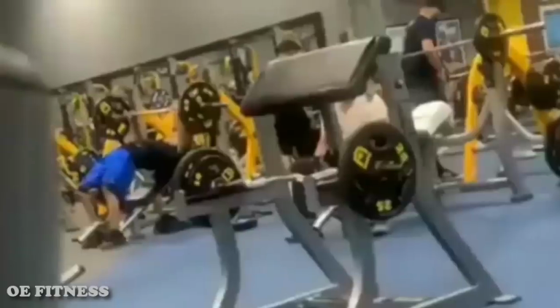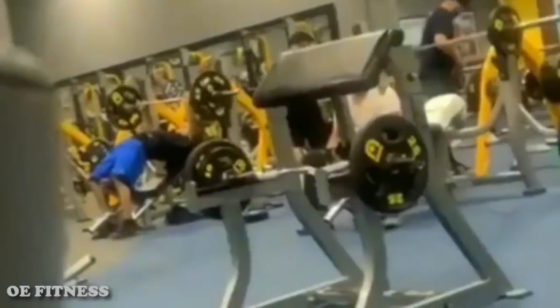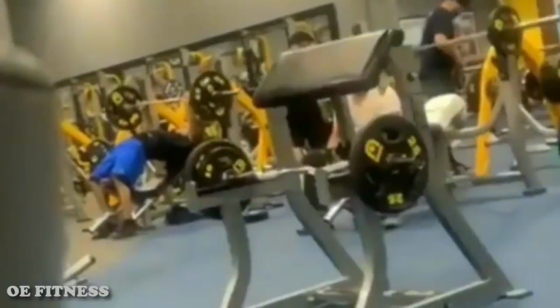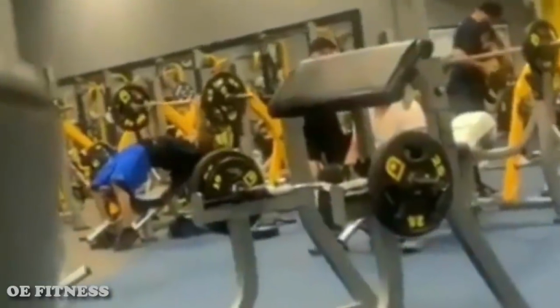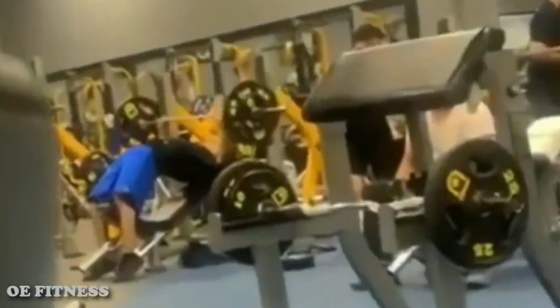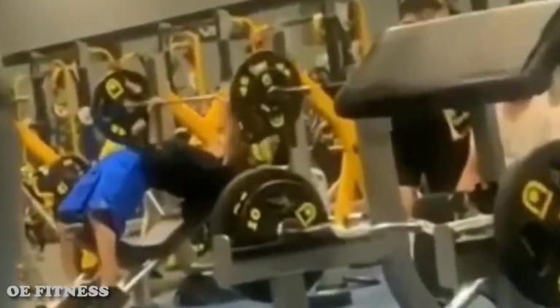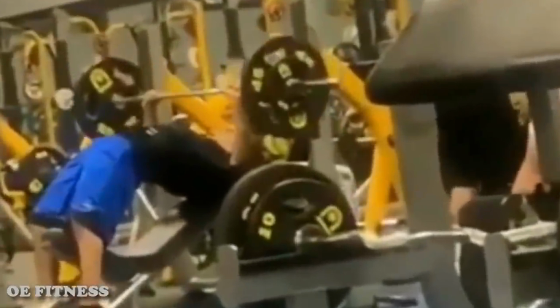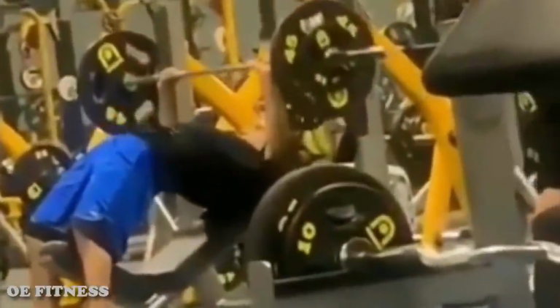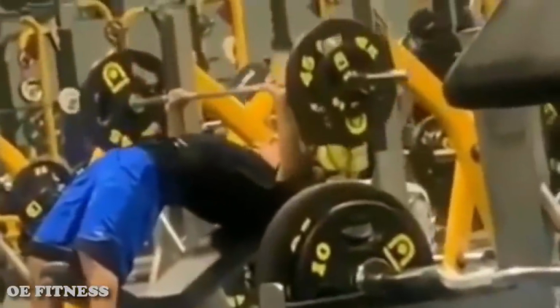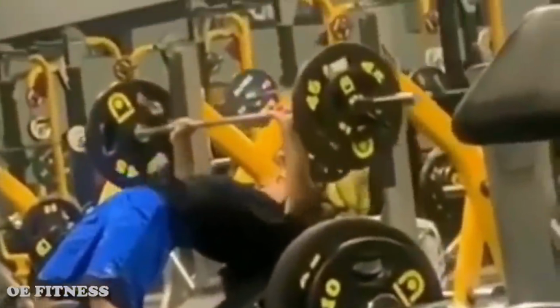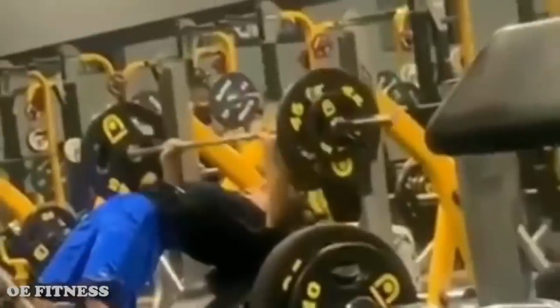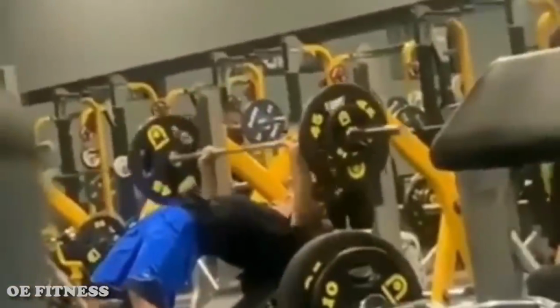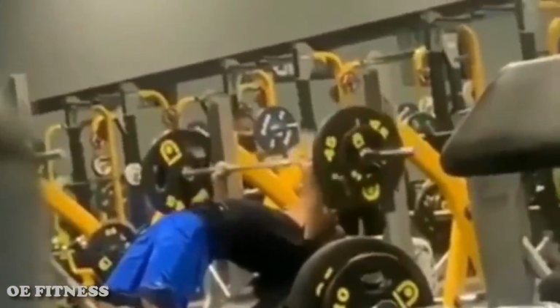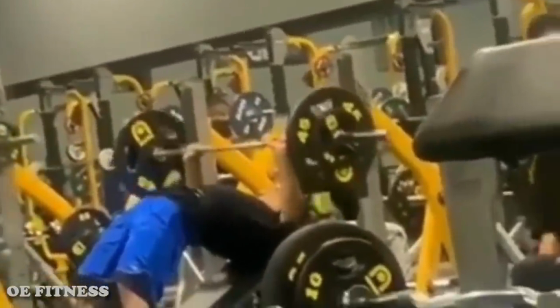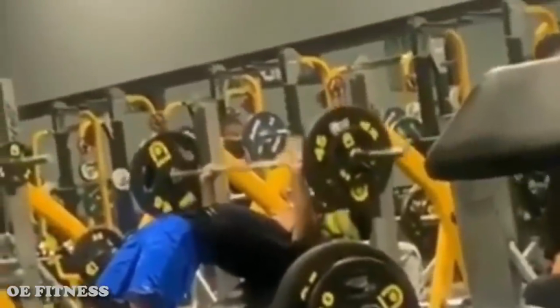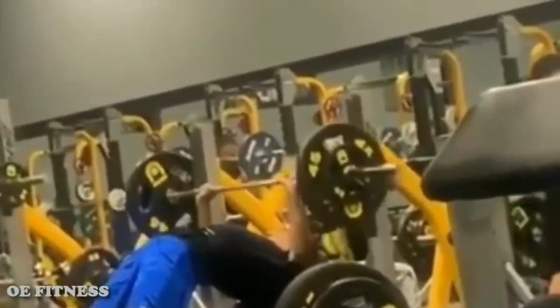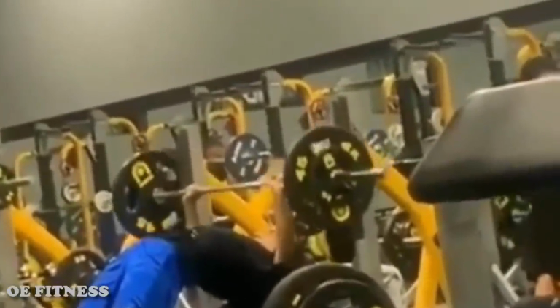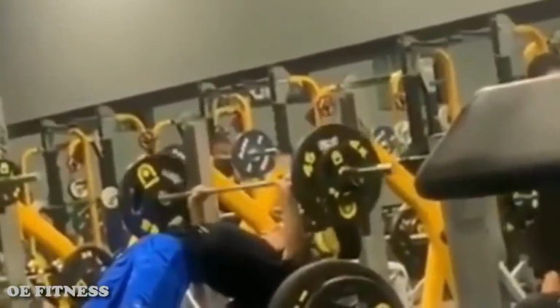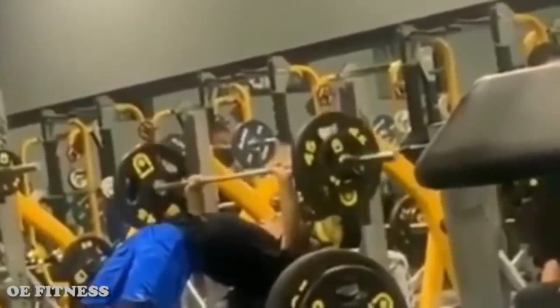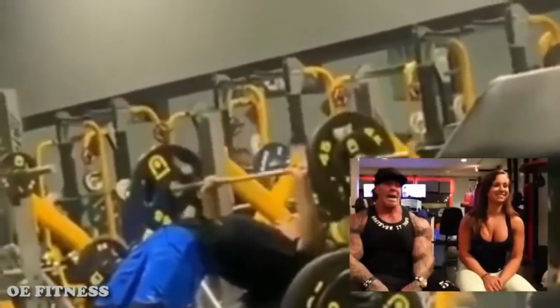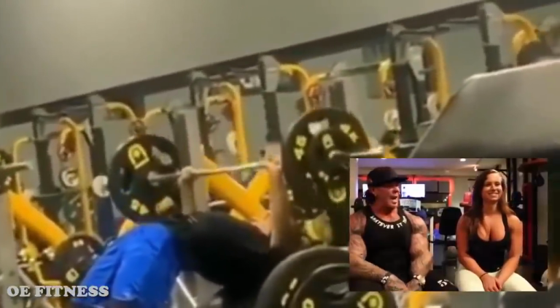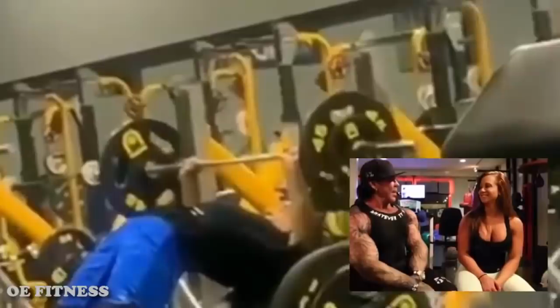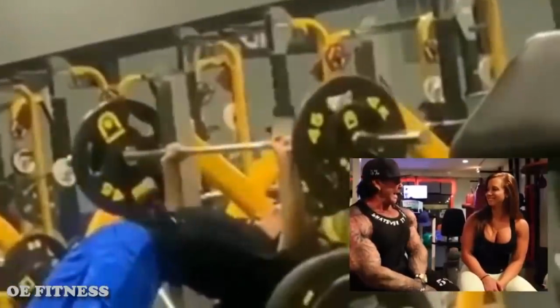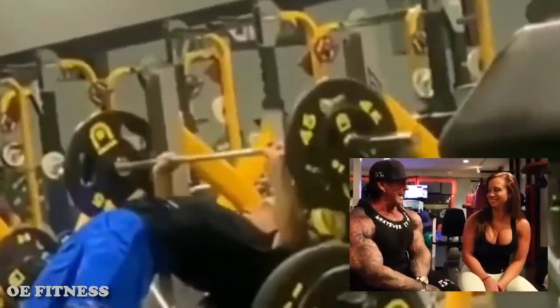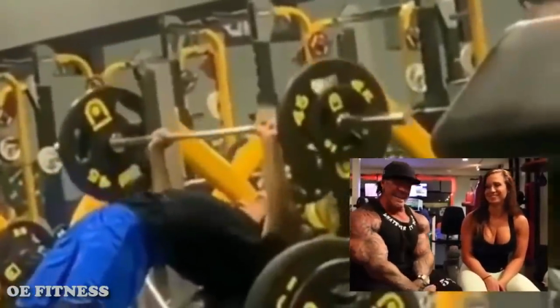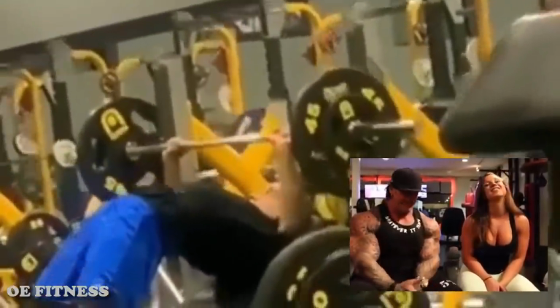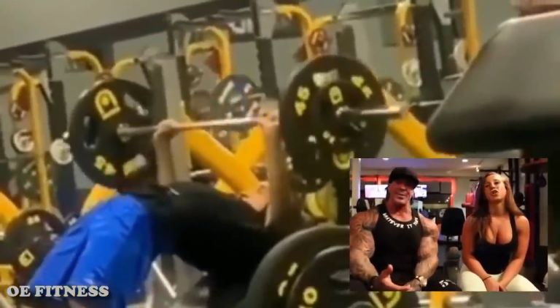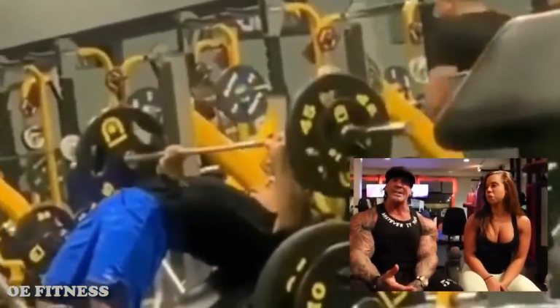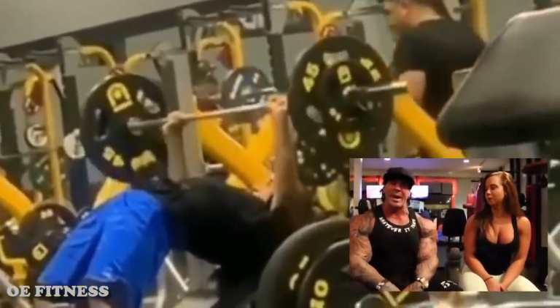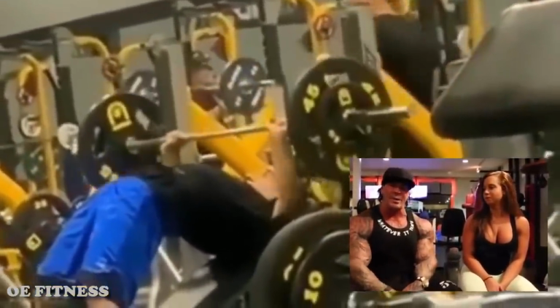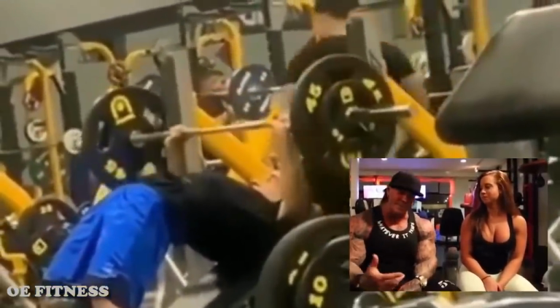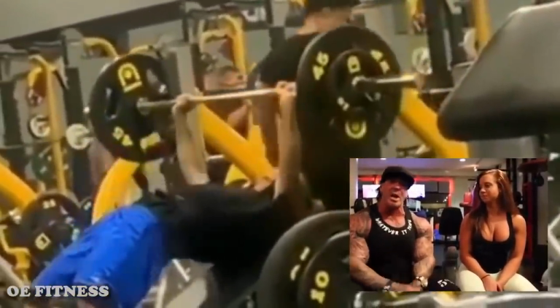If all the regular benches are occupied but you want to do normal bench presses, here is a trick for you: work out on the incline bench but do it with a big arch. I never thought of it that way. Well, there you go.